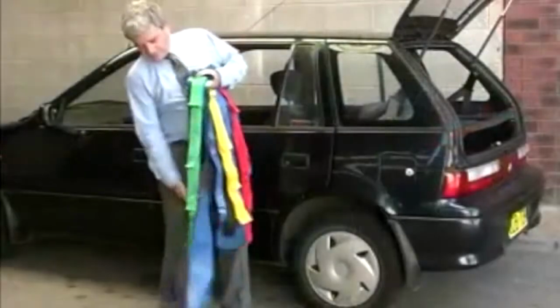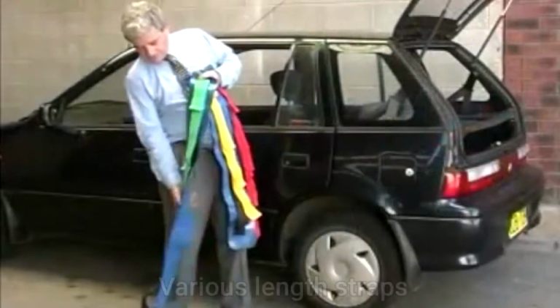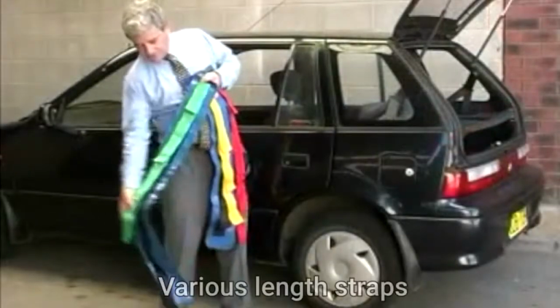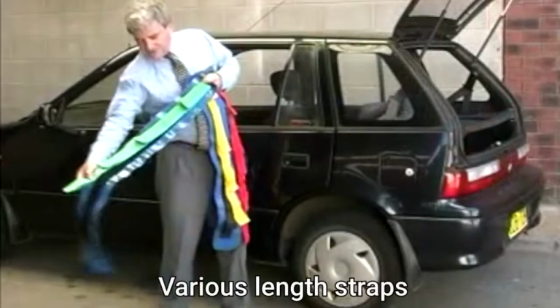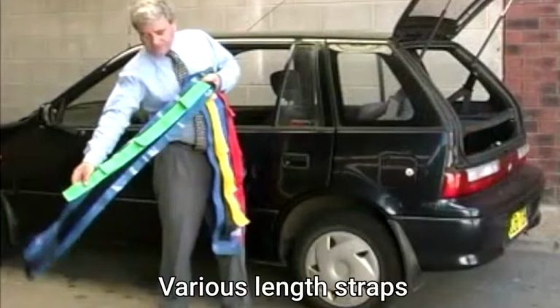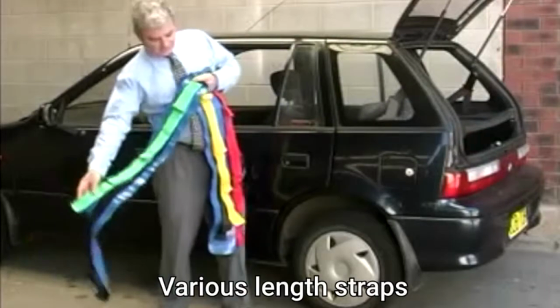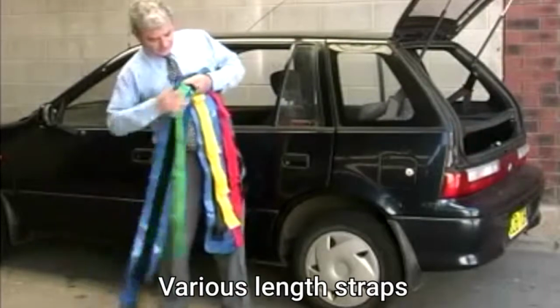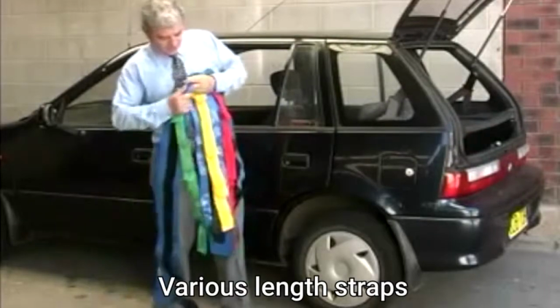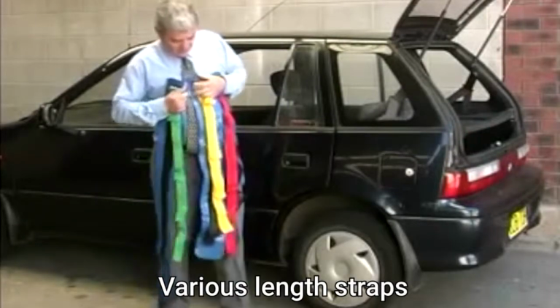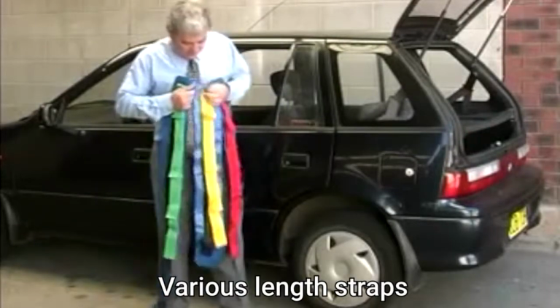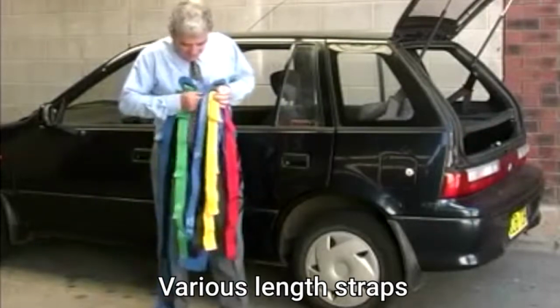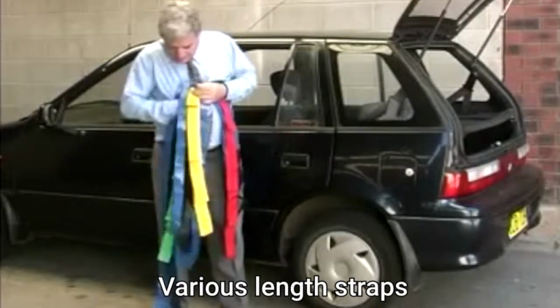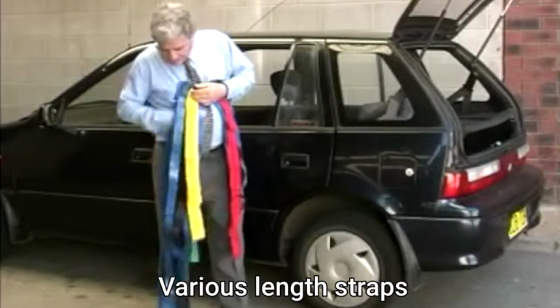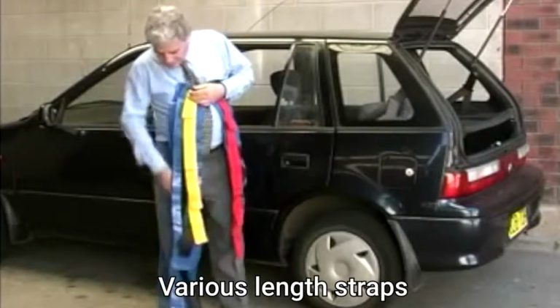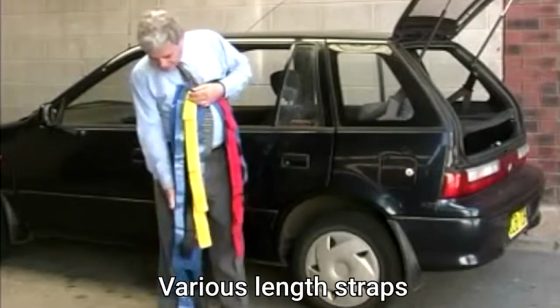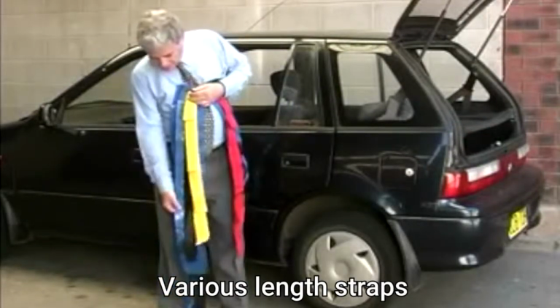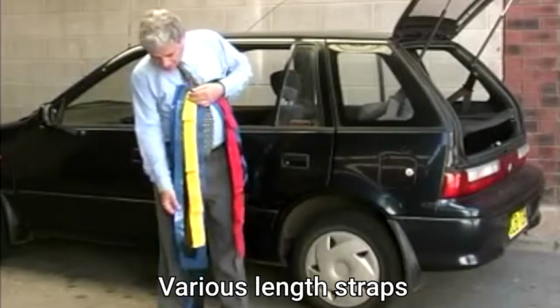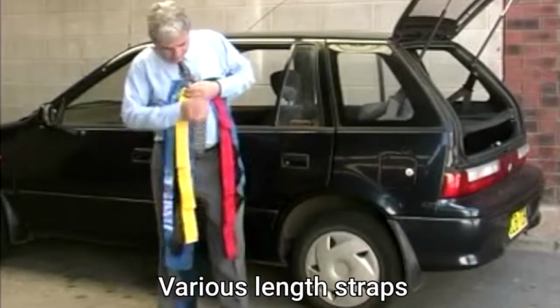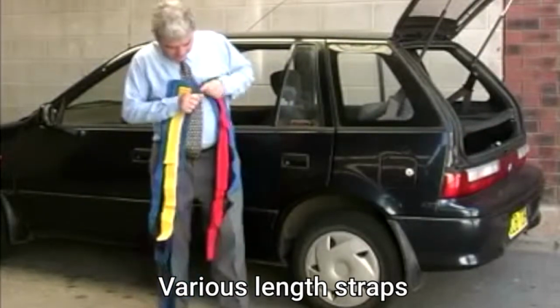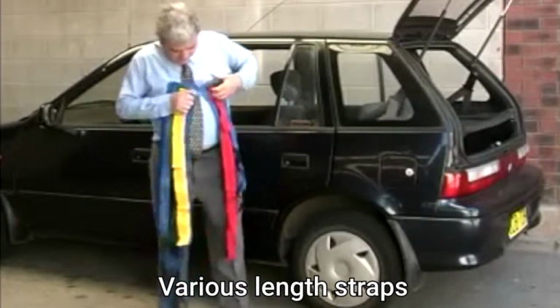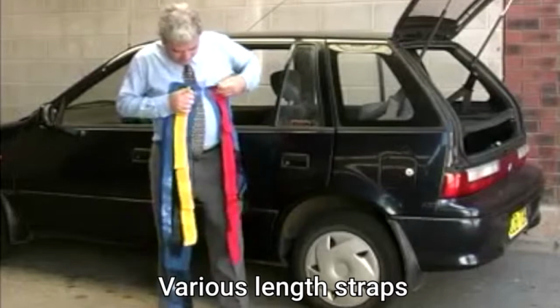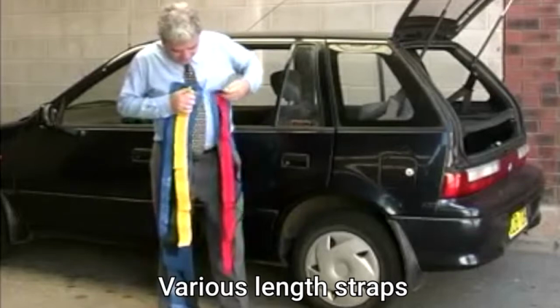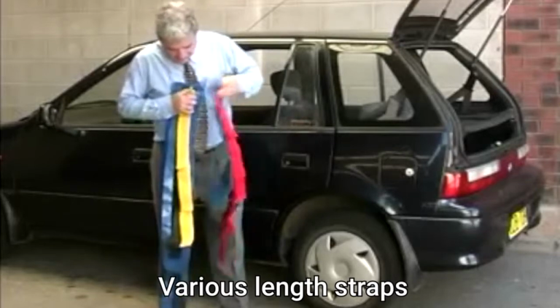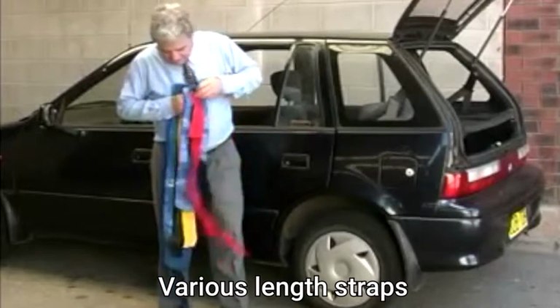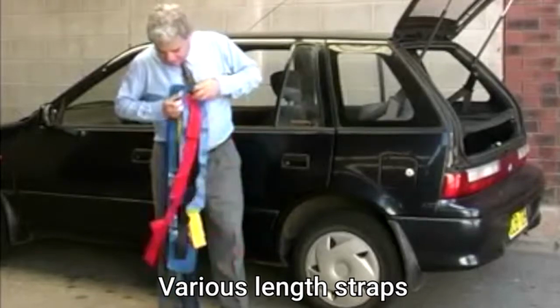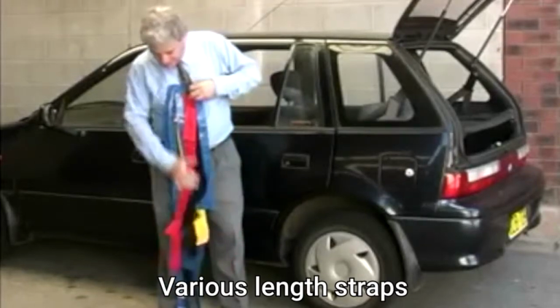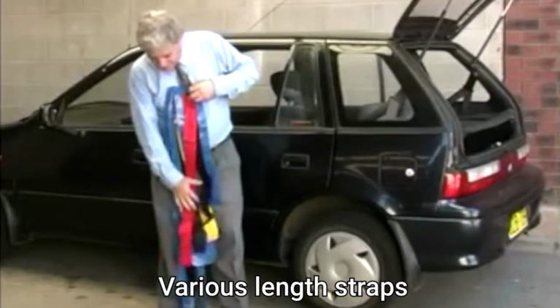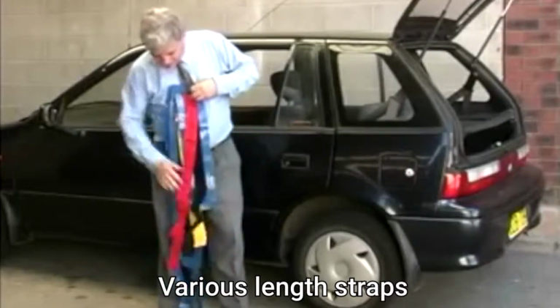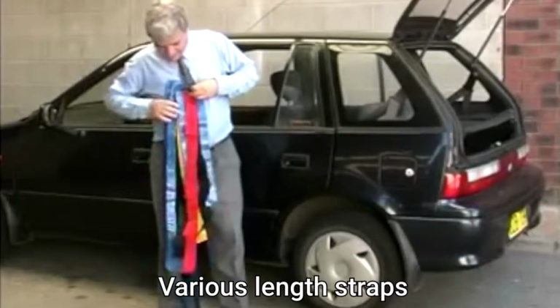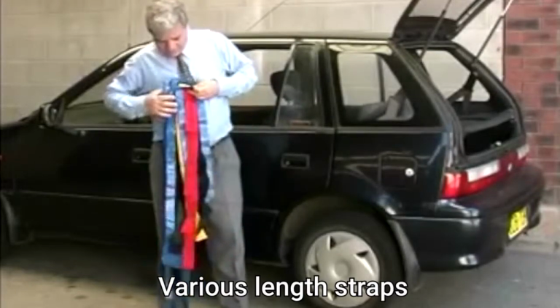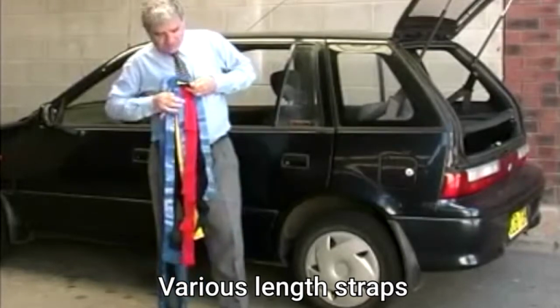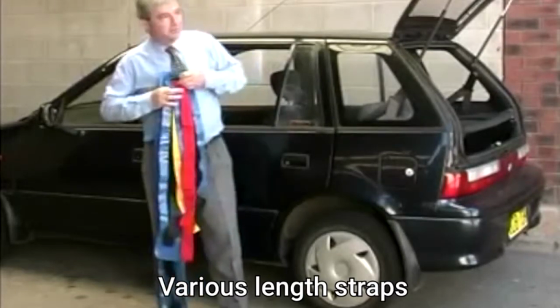Here we have the strap kit for evacuation of a patient. The green strap is large for the chest area. The yellow strap is medium for the thighs. The red strap is small for the ankles.